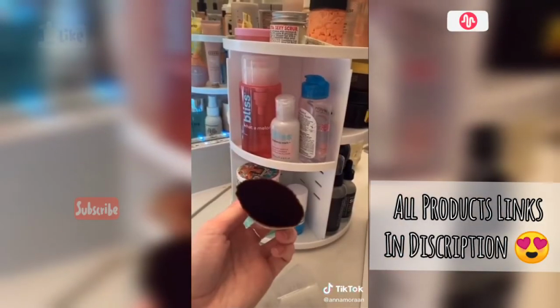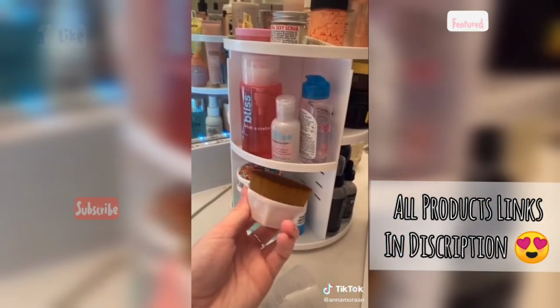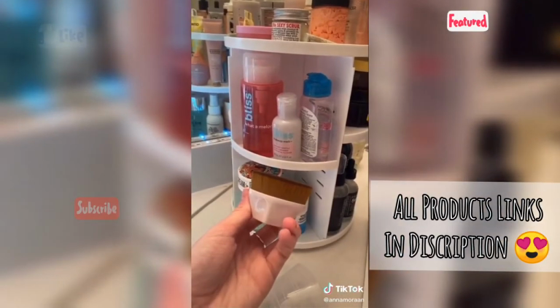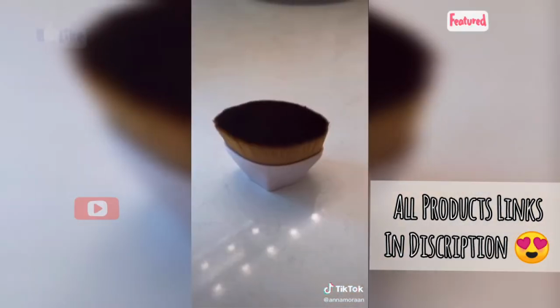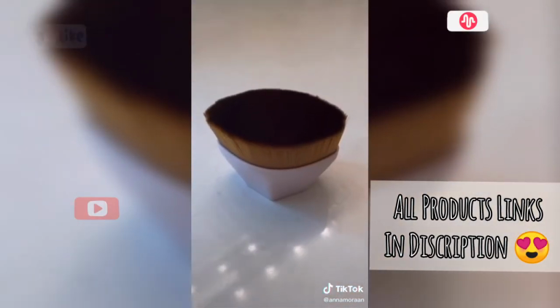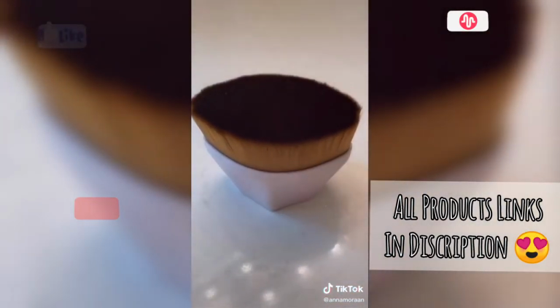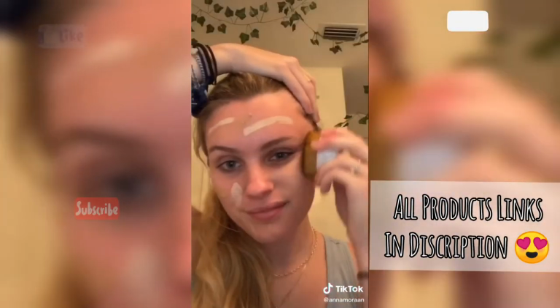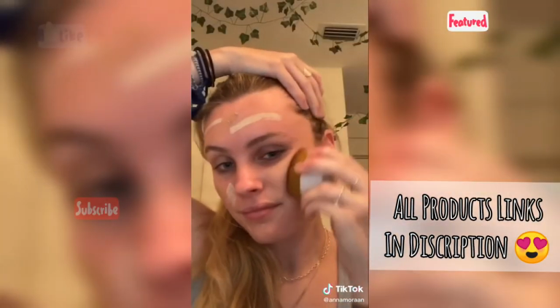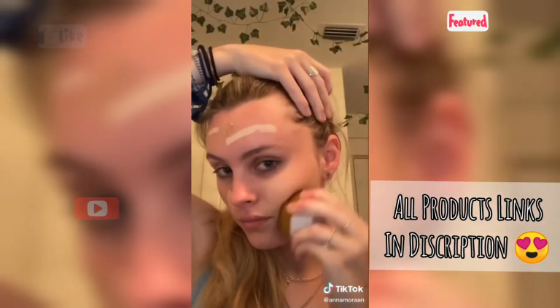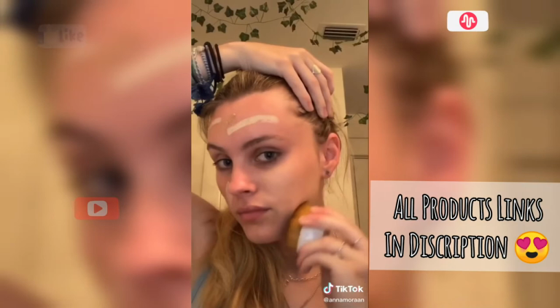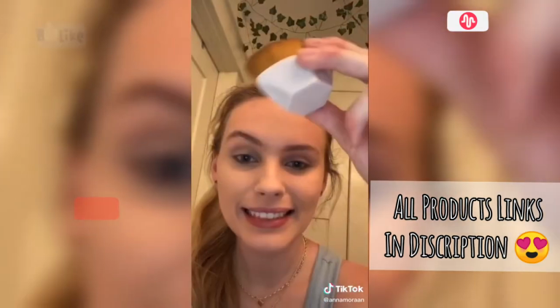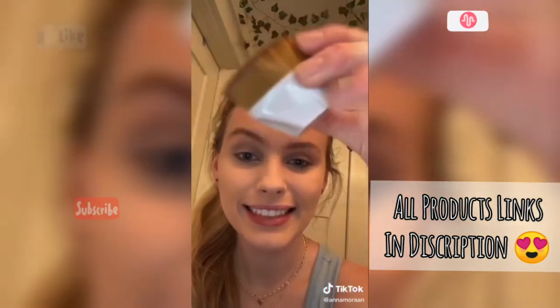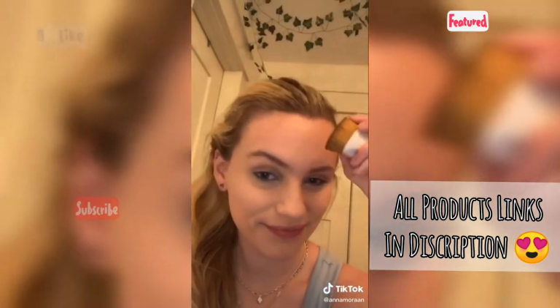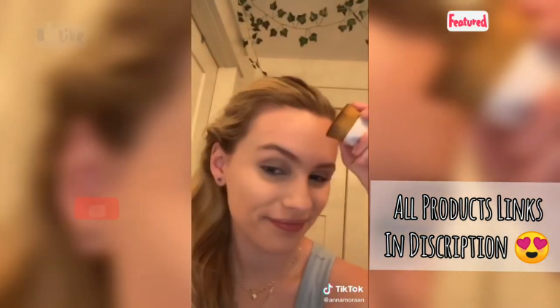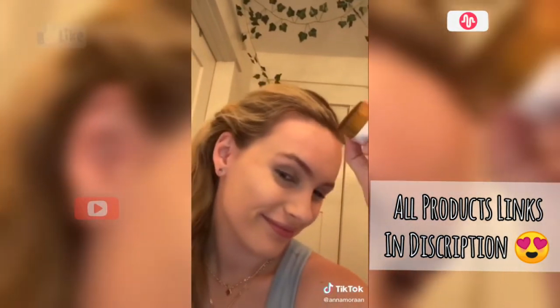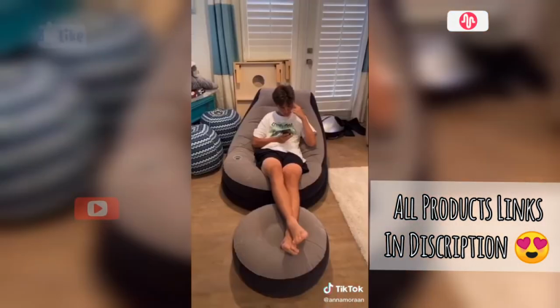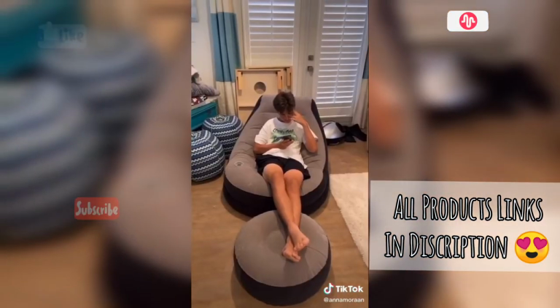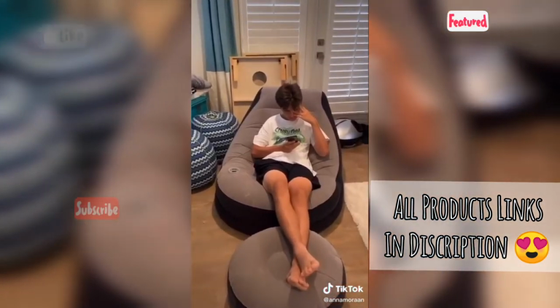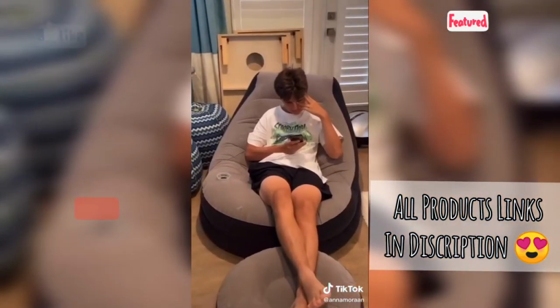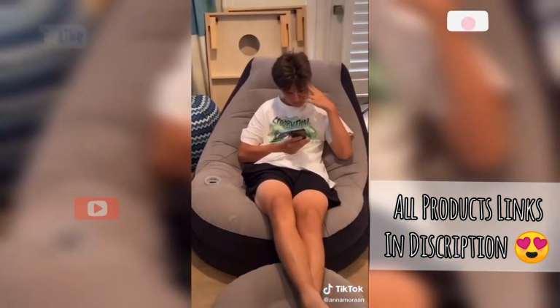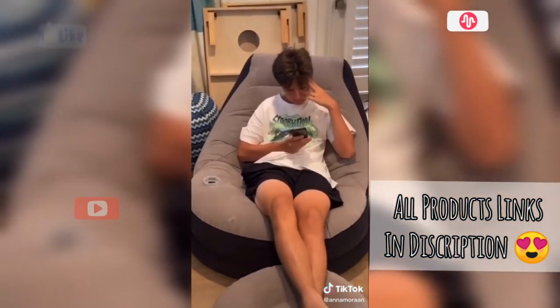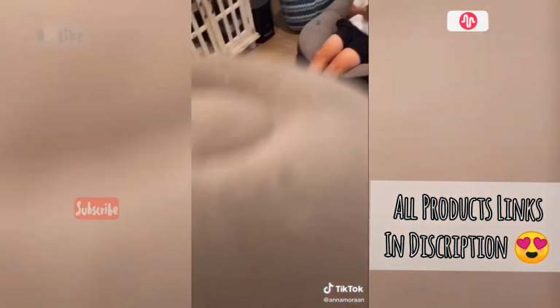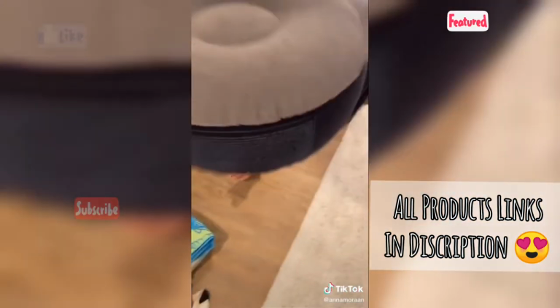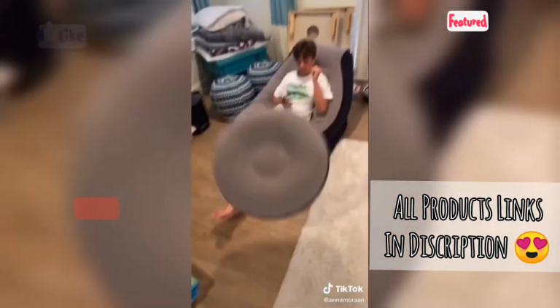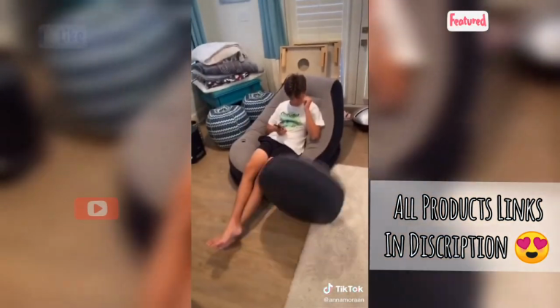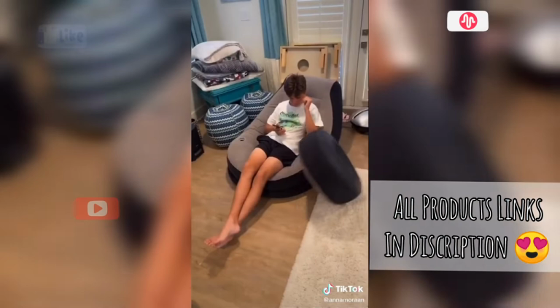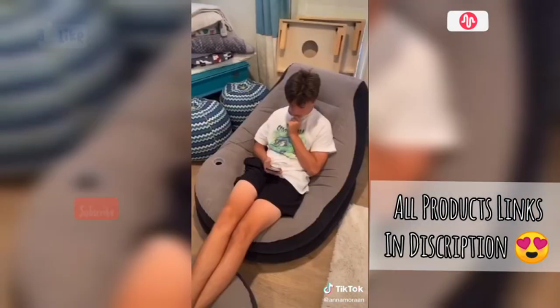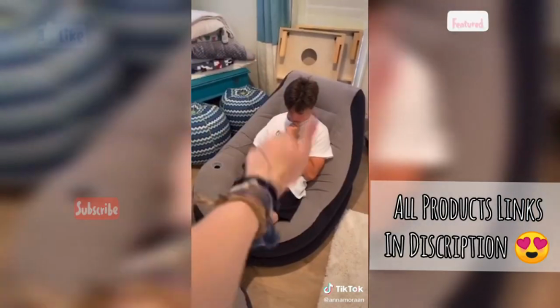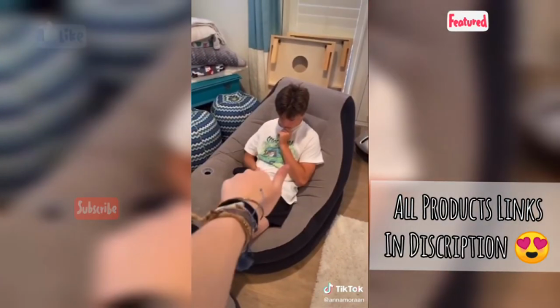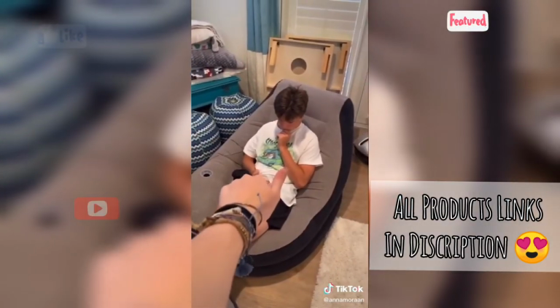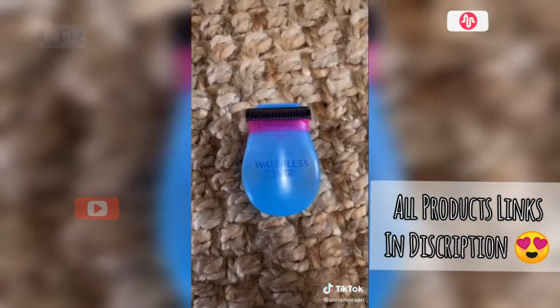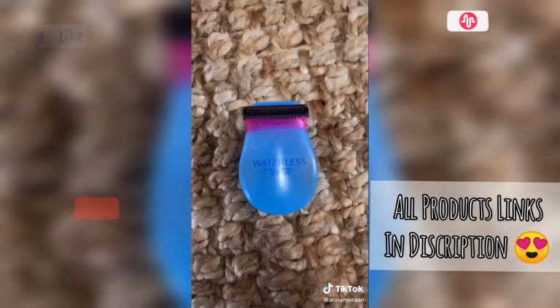Hey, a makeup brush — I really love how this one blended out my foundation, it looked really natural and not cakey at all. 10 out of 10 purchase. Am I the only one who never knew inflatable chairs existed? Well here's one that my brother uses to game on — yeah, that's fun.